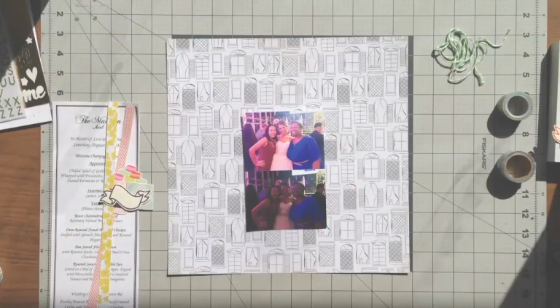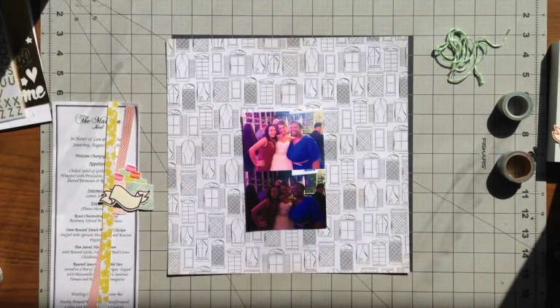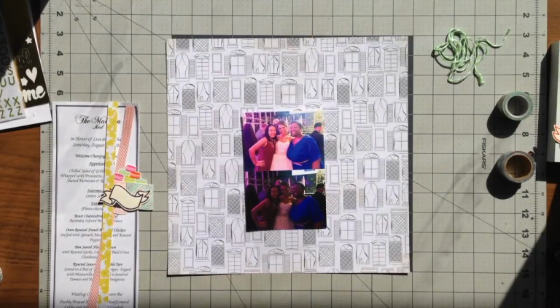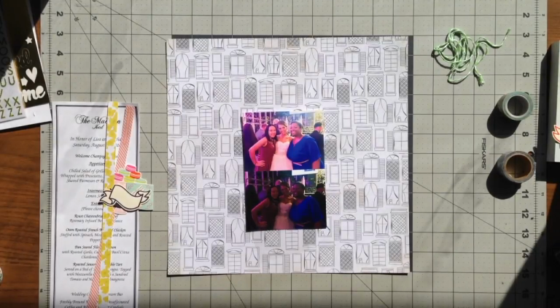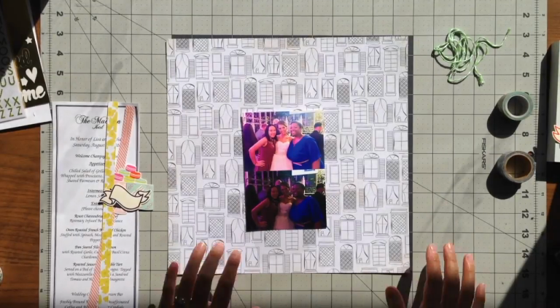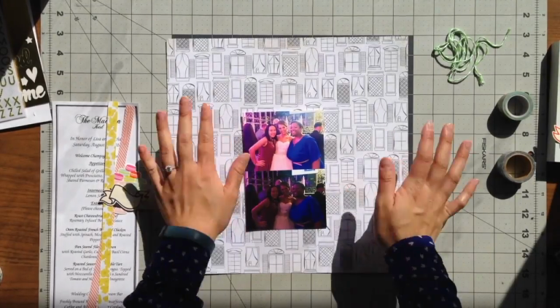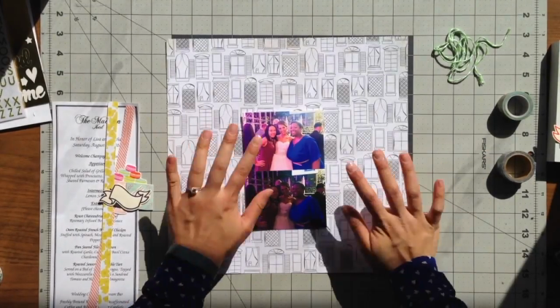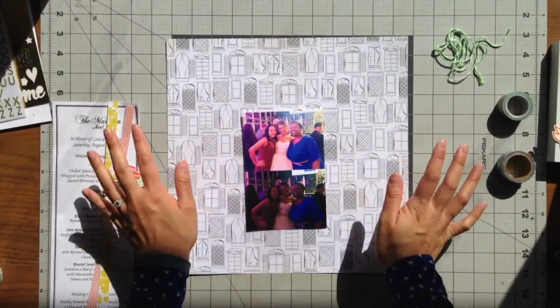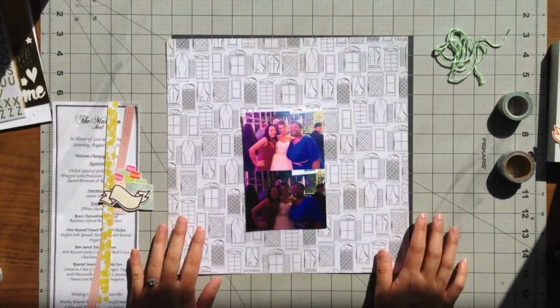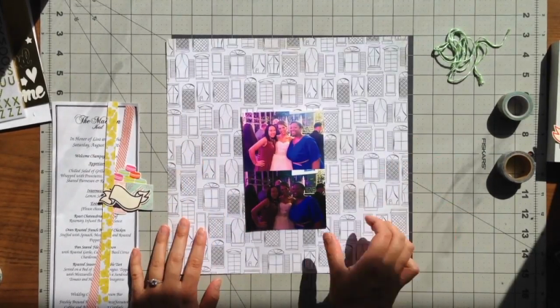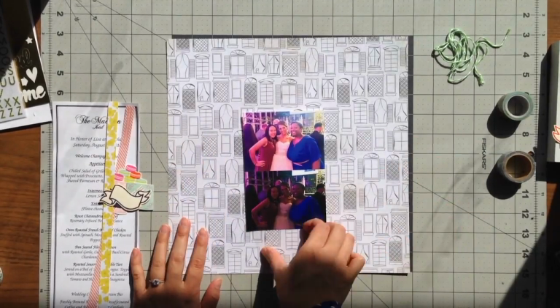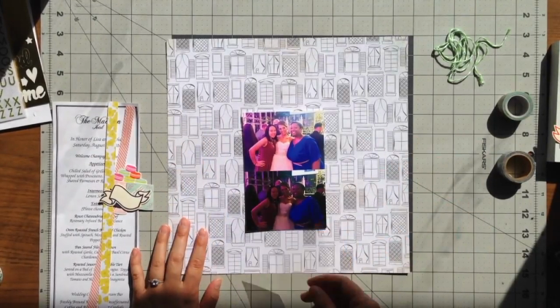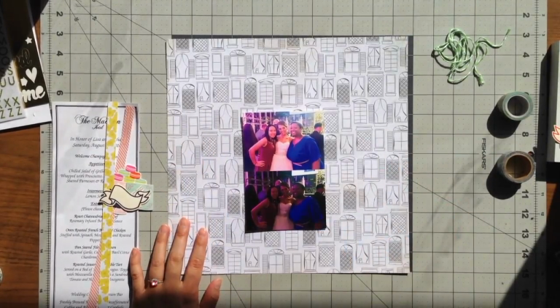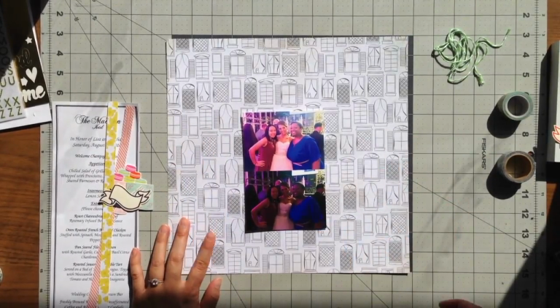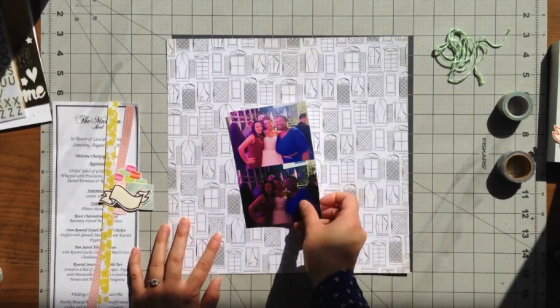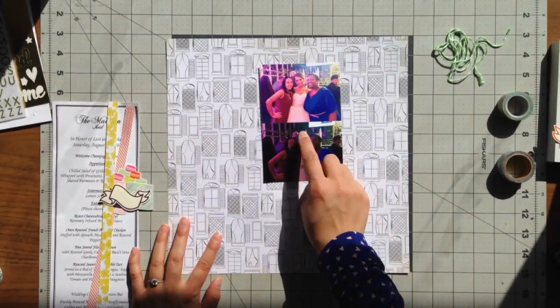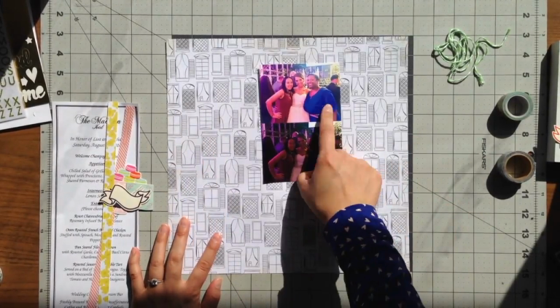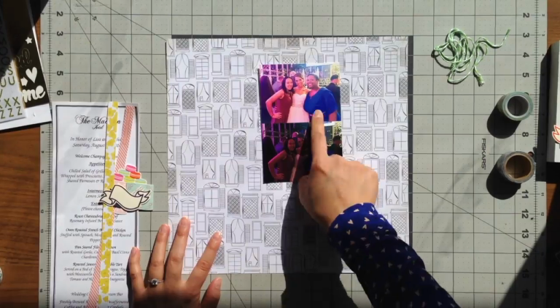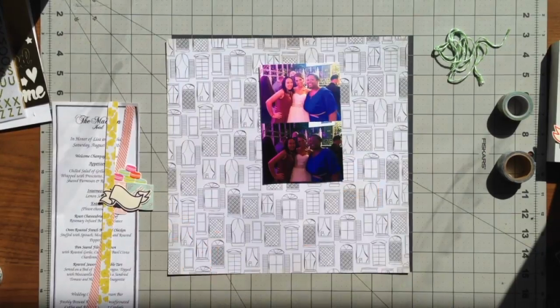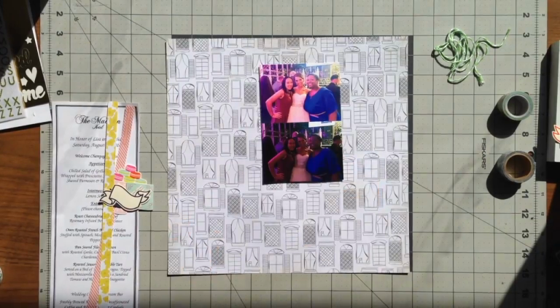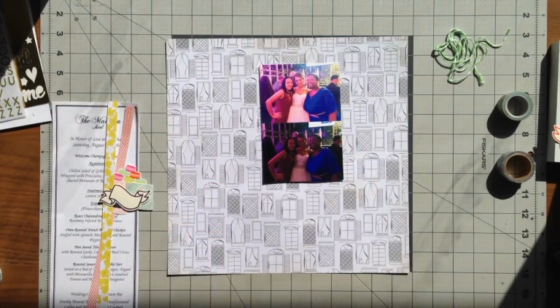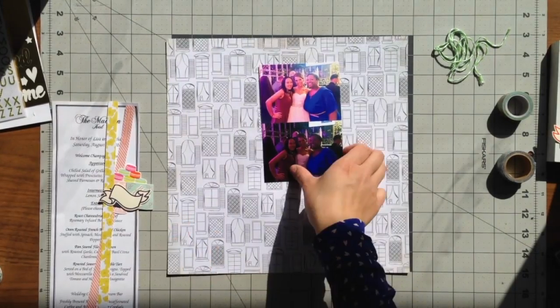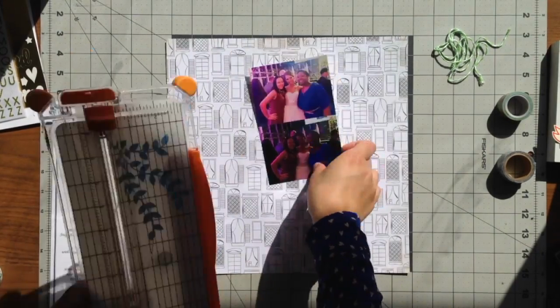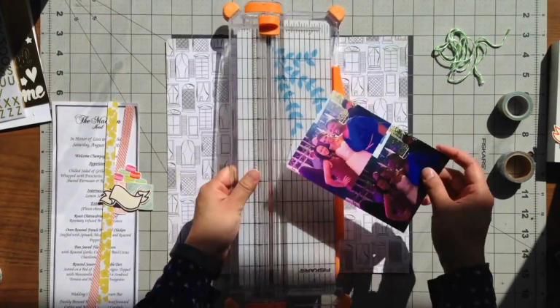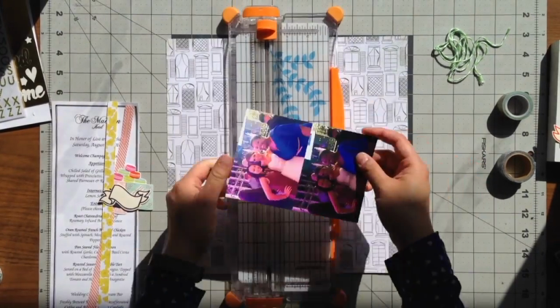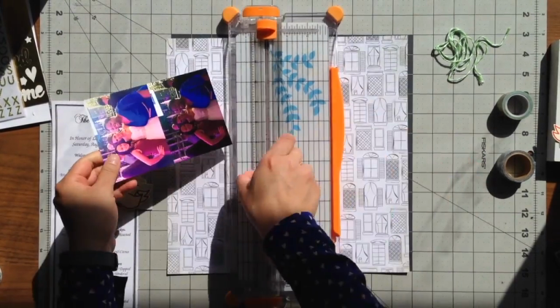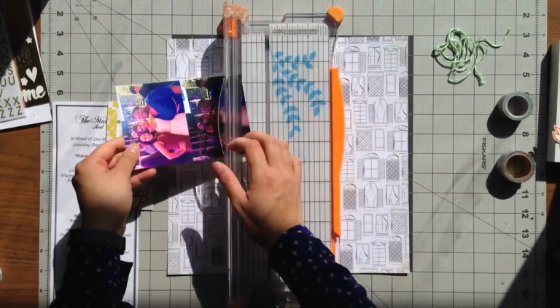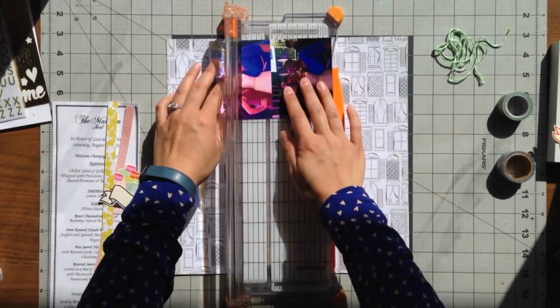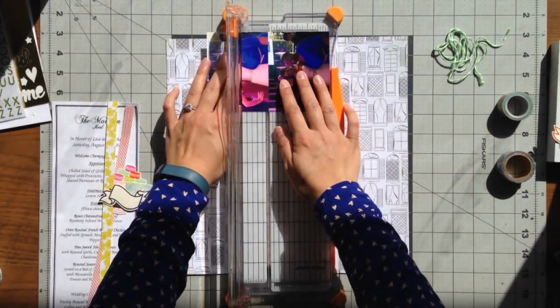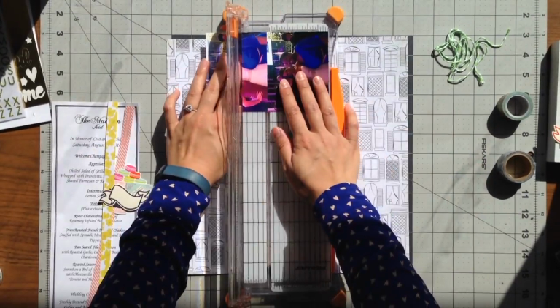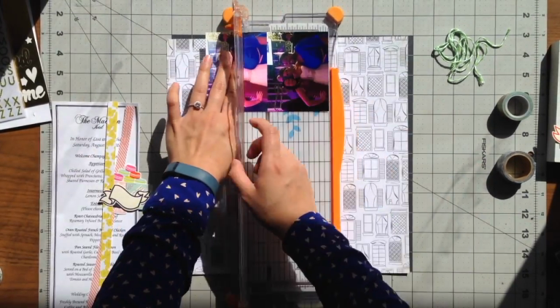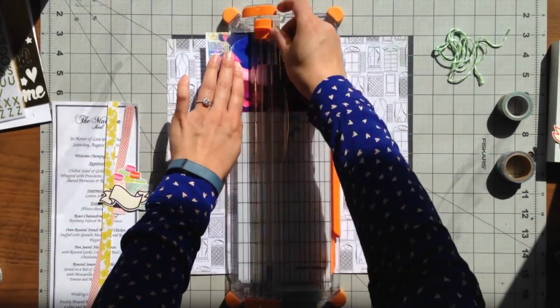Hi everyone! Today's page actually came together really quickly. I was in disbelief because it took me only eight minutes to do.